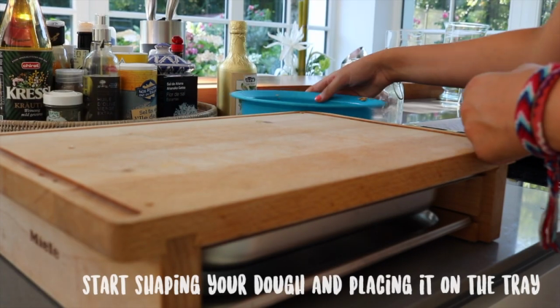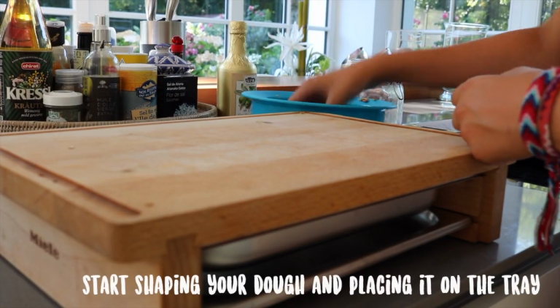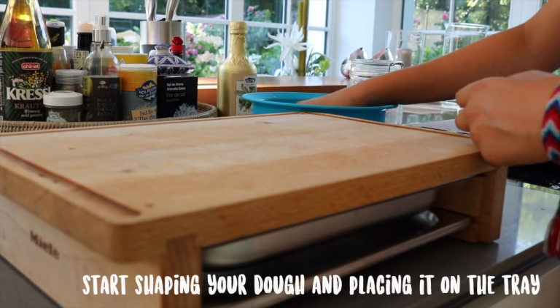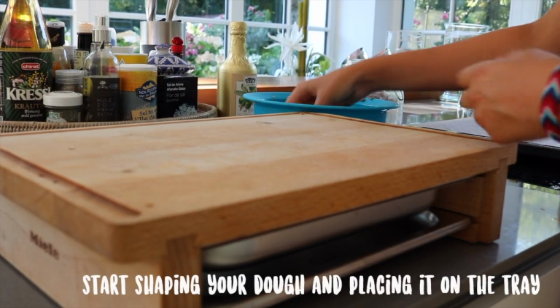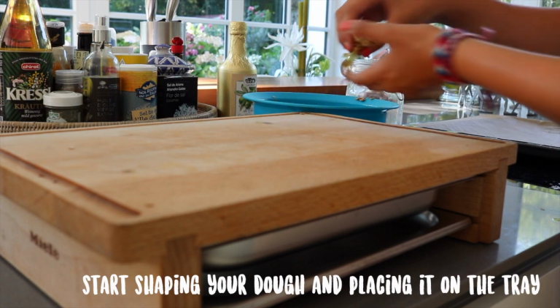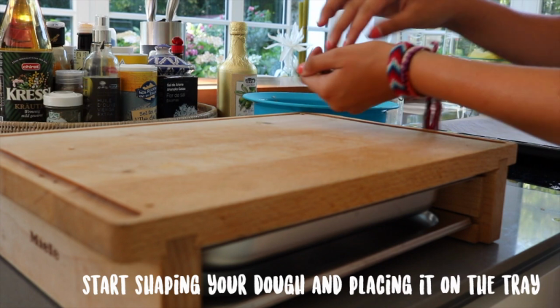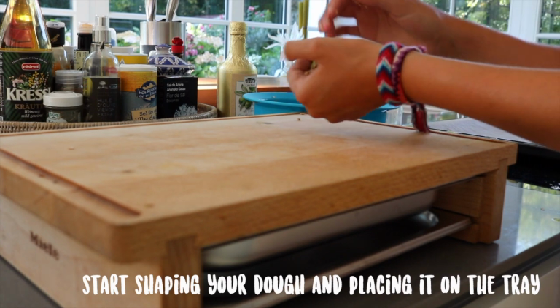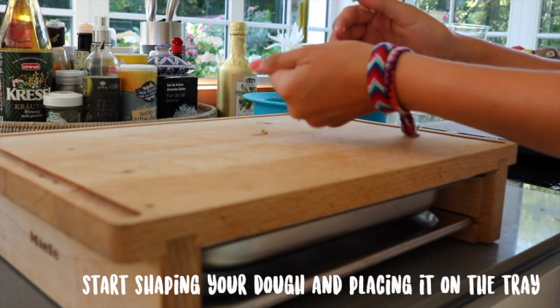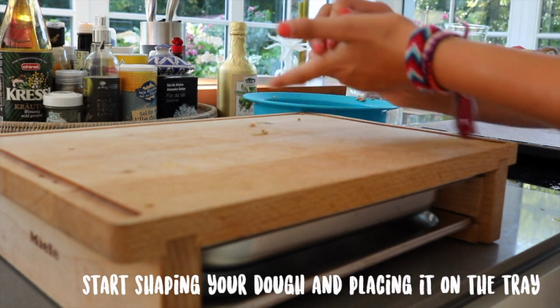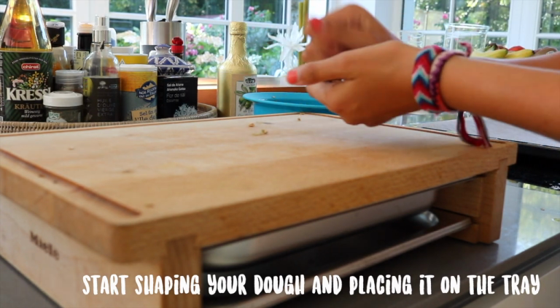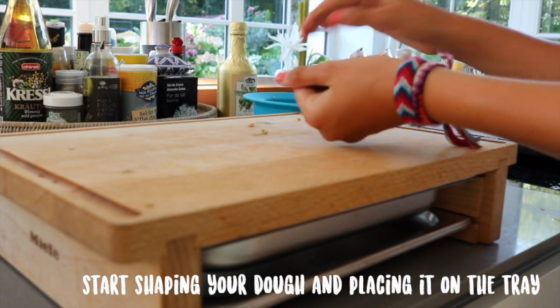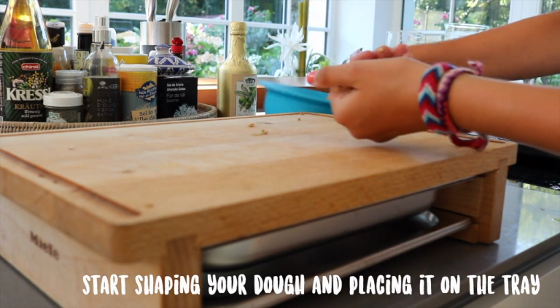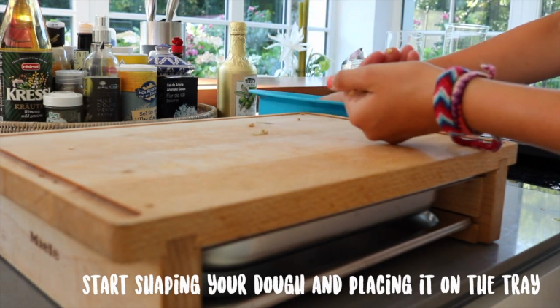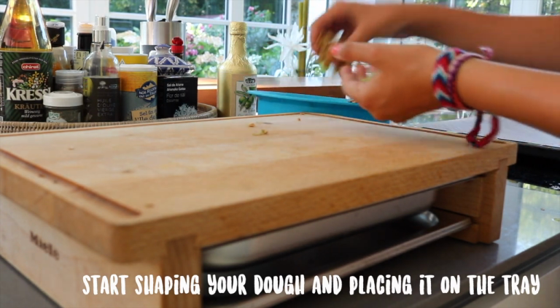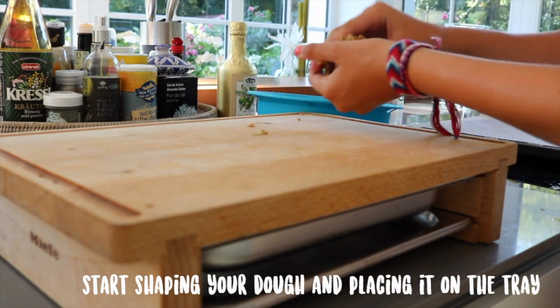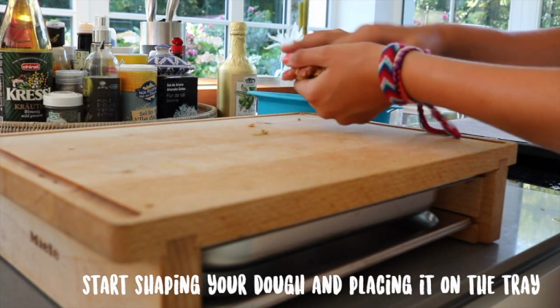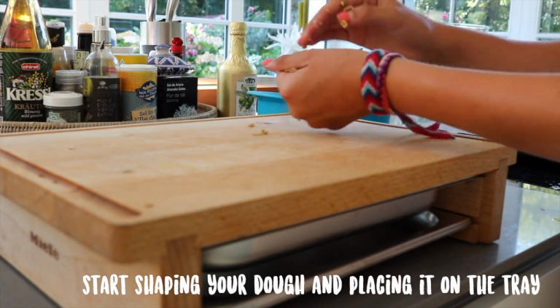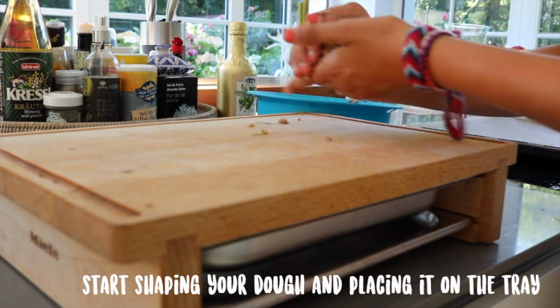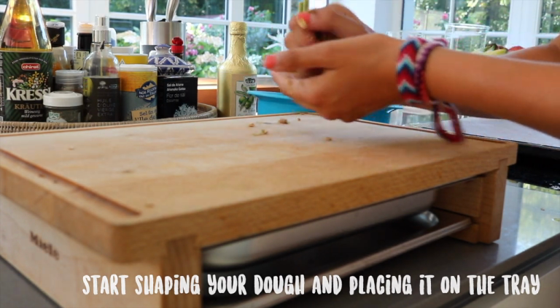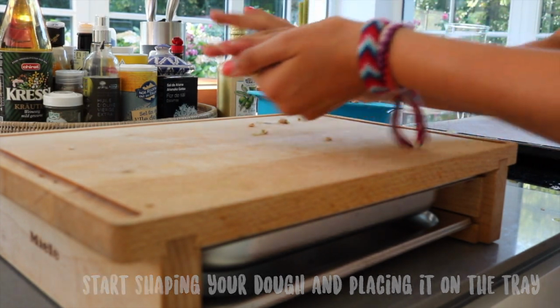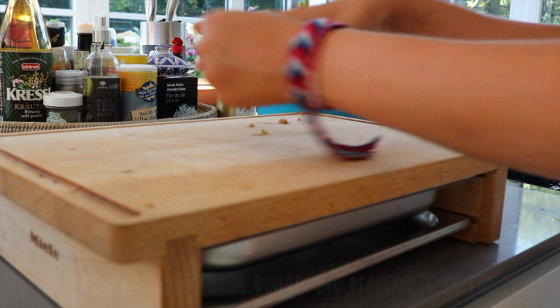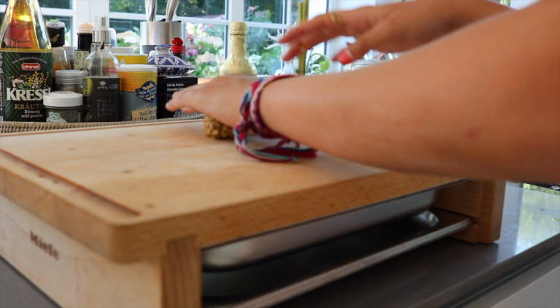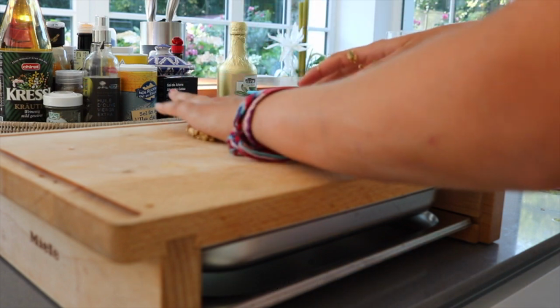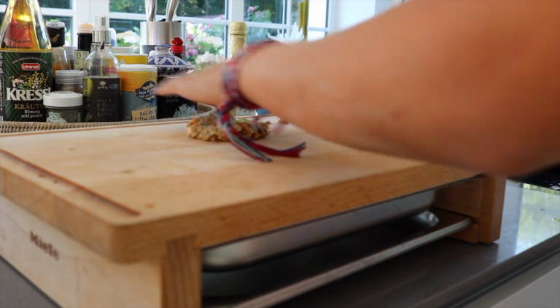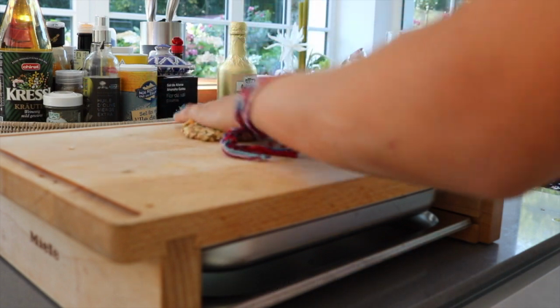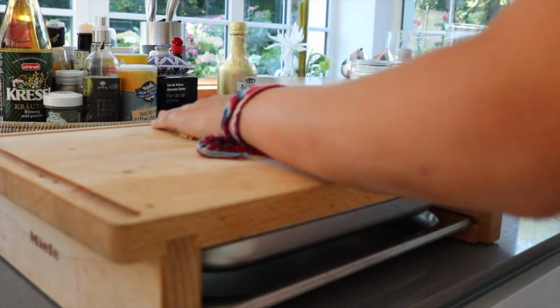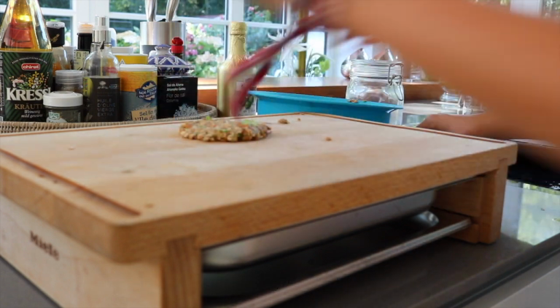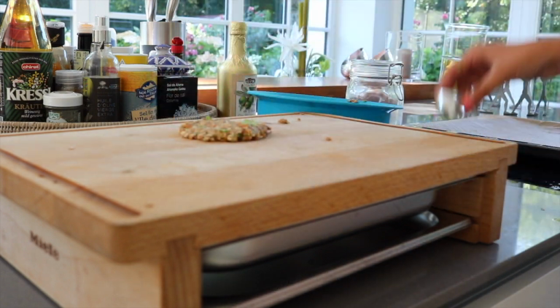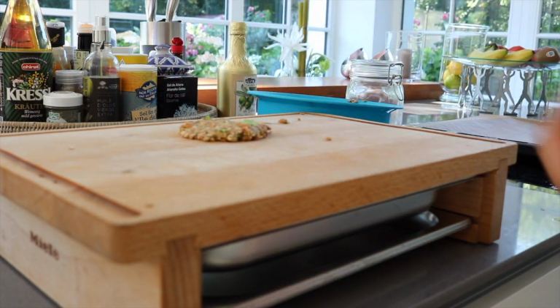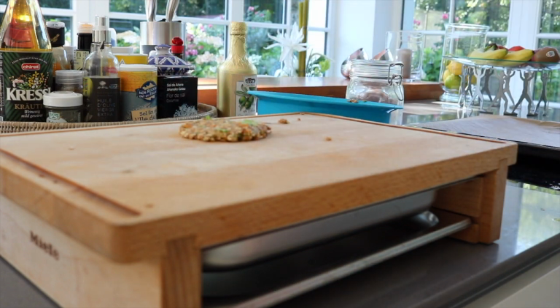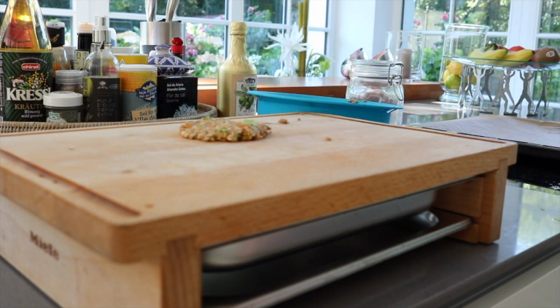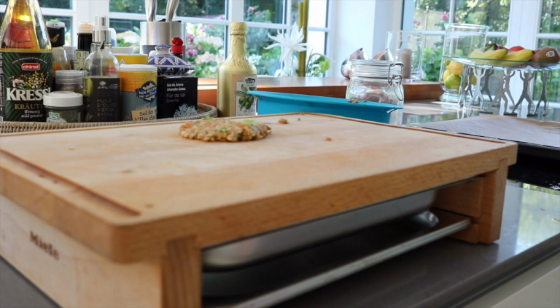Just flatten your dough until the thickness reaches about two to three centimeters. Then you can shape your treats either using cookie cutters like I'm doing, or just rolling it into a ball.